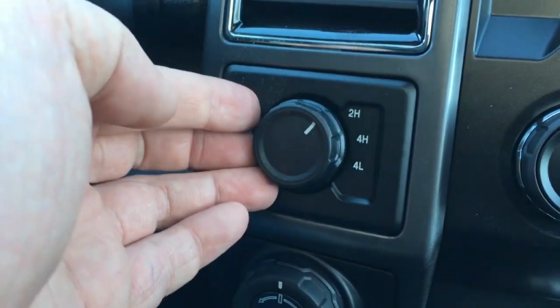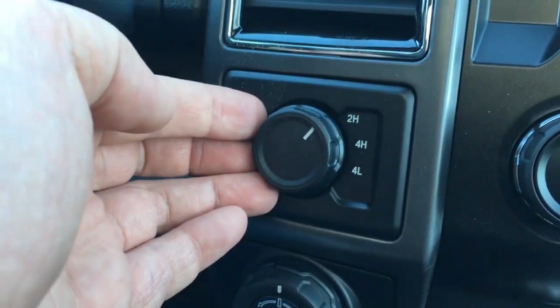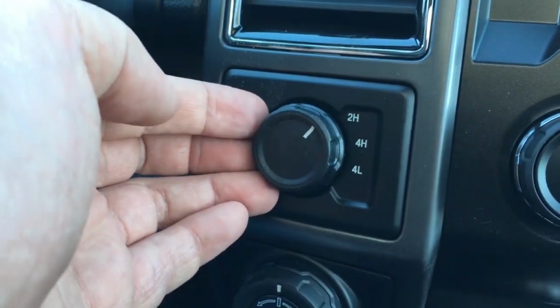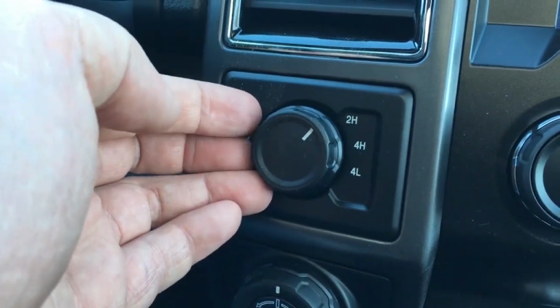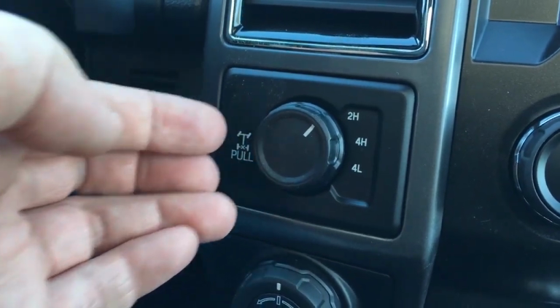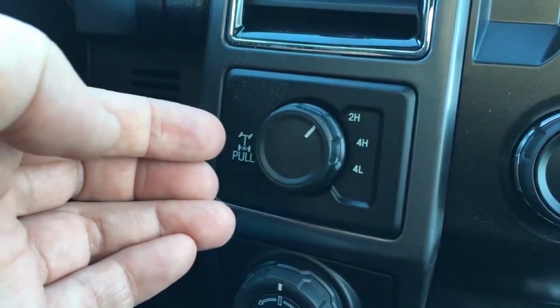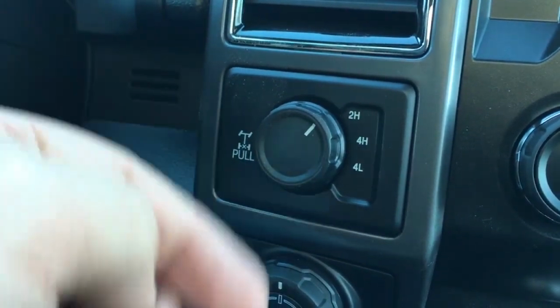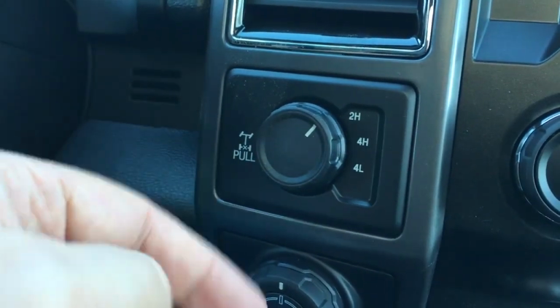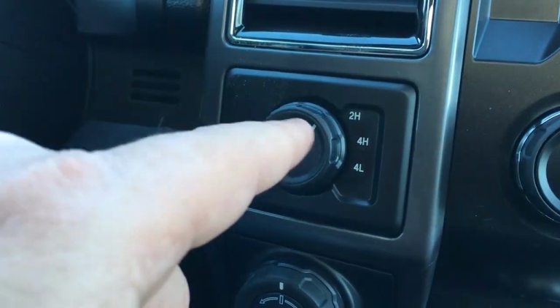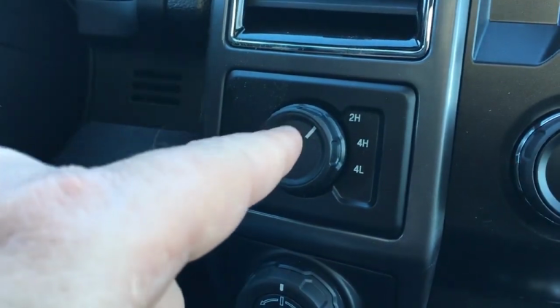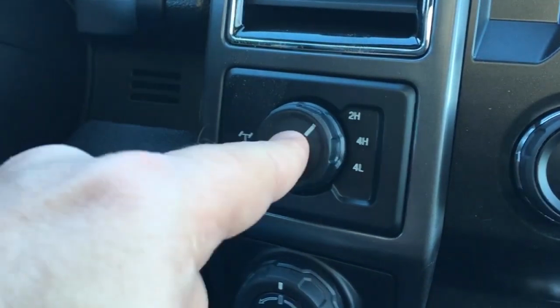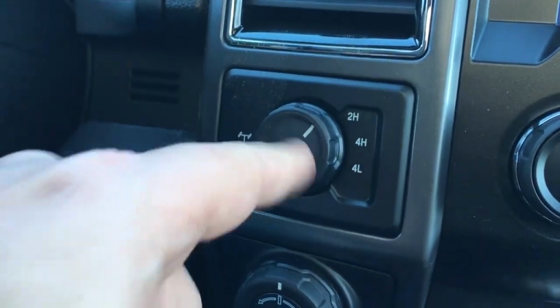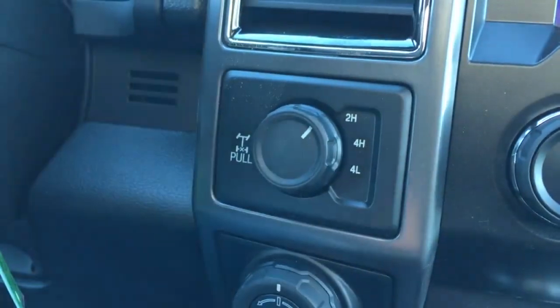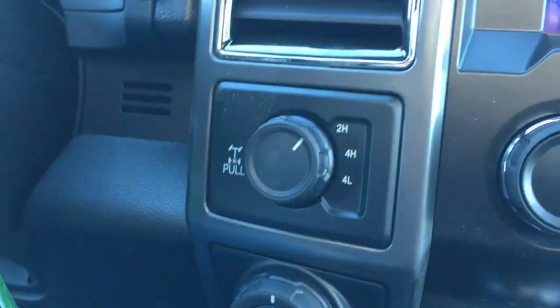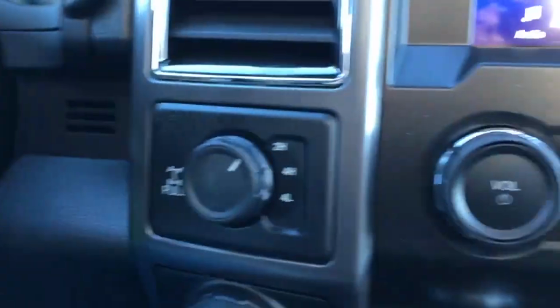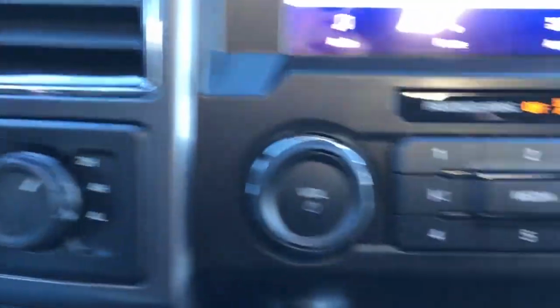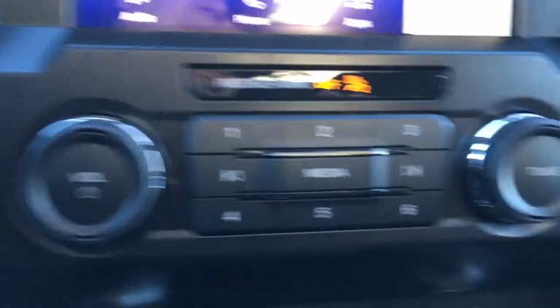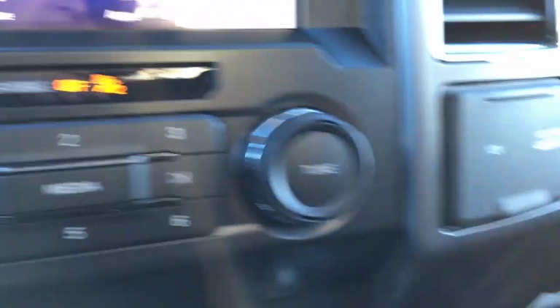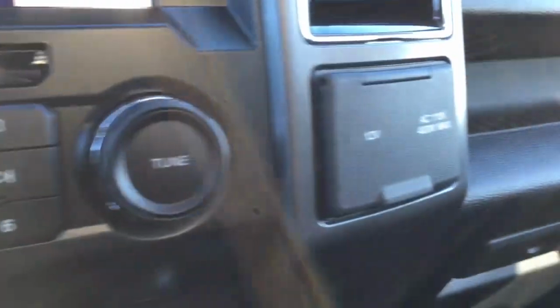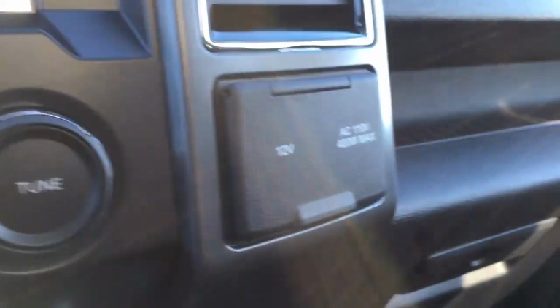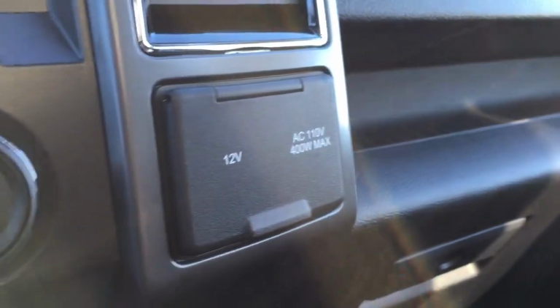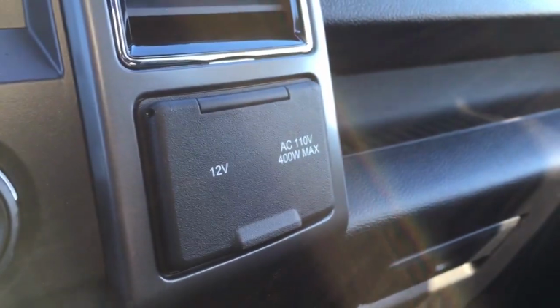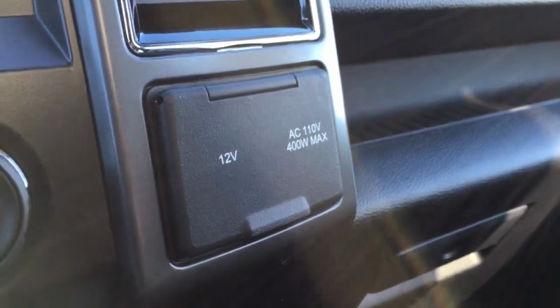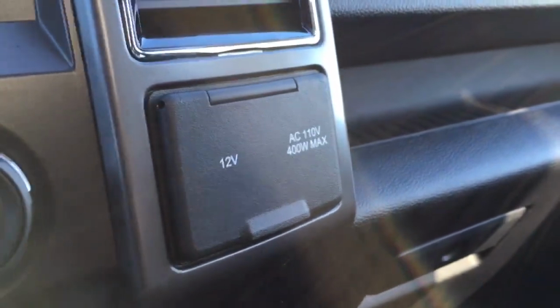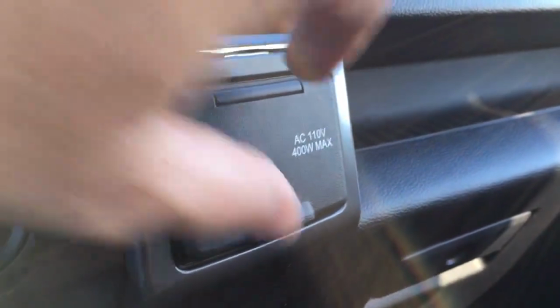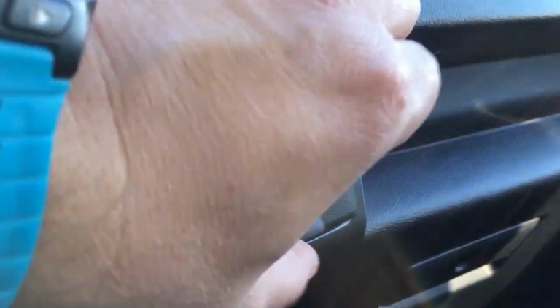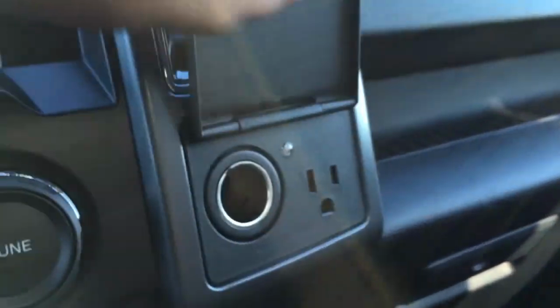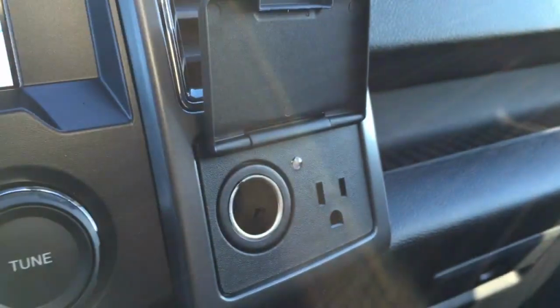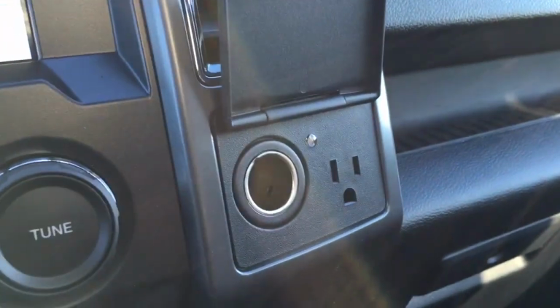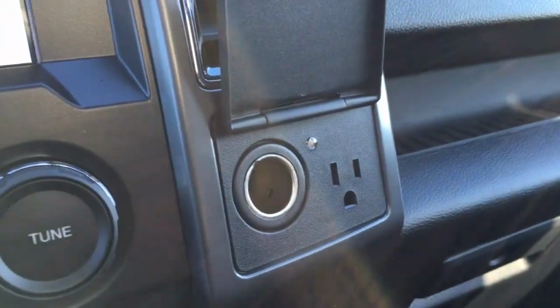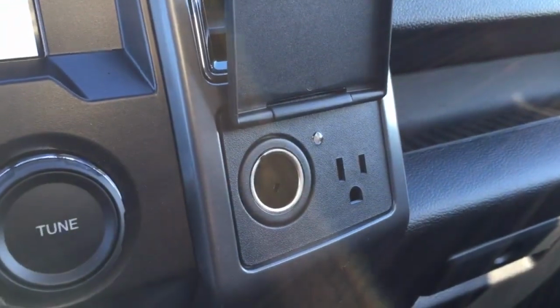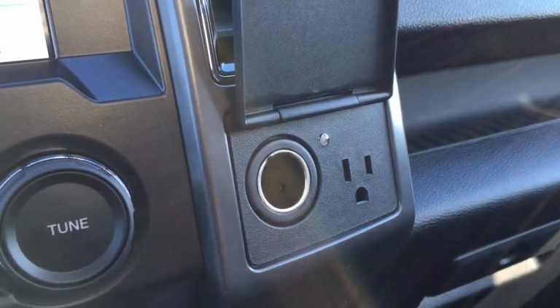You can electronically lock your rear differential by pulling that out, and unlock it when you push it in. Off to the right, we do have two power outlets, one 12-volt DC and one AC 110.